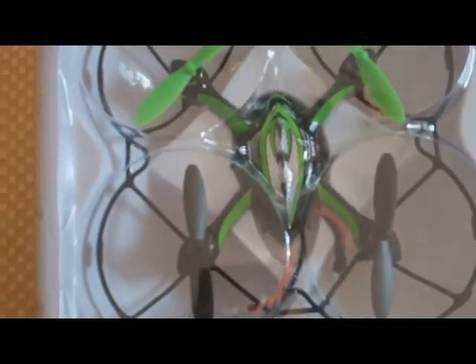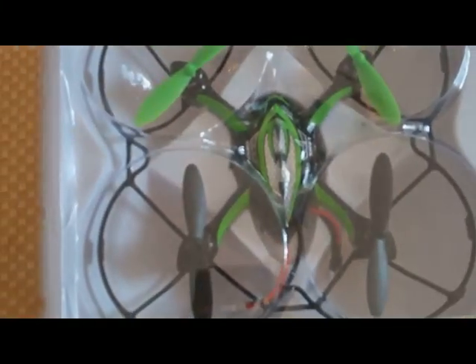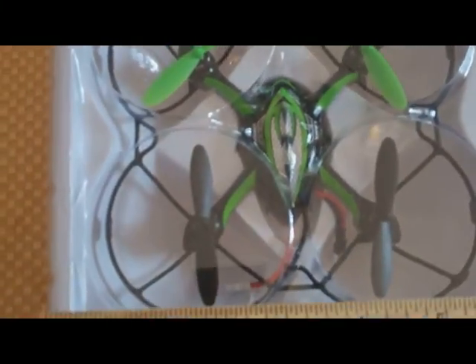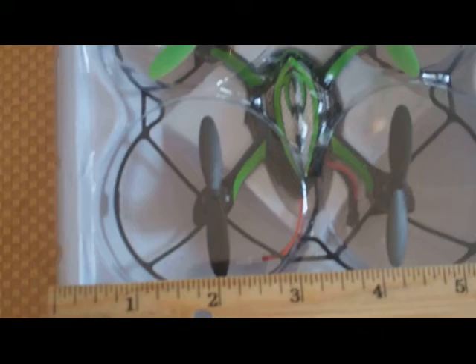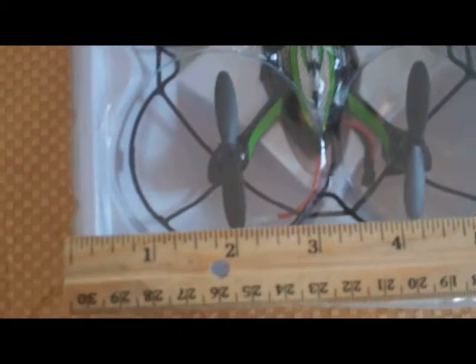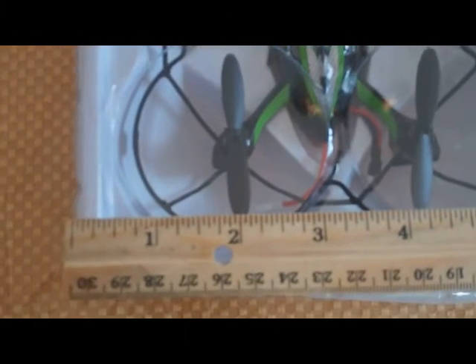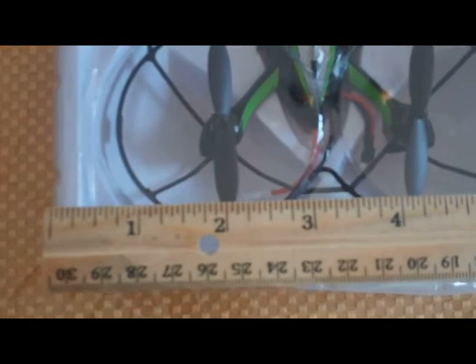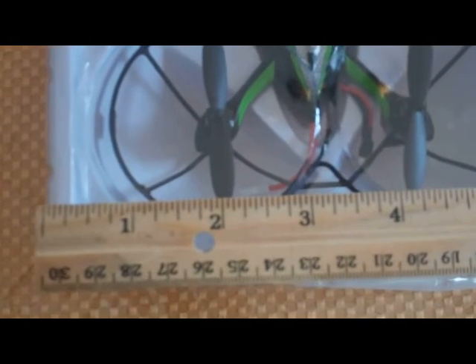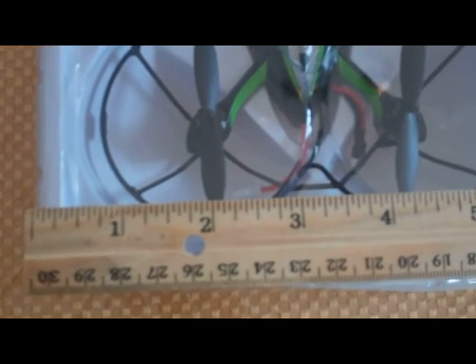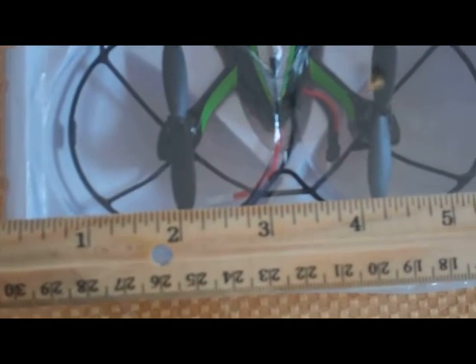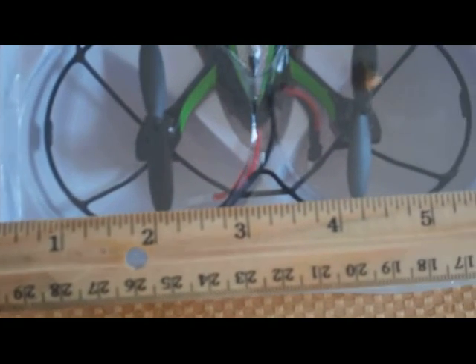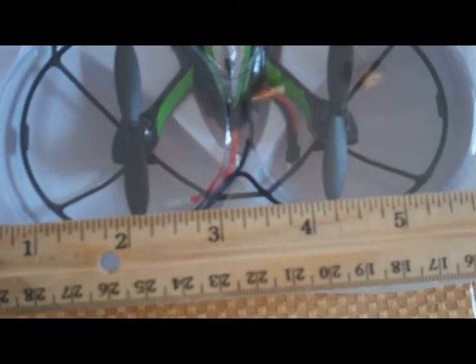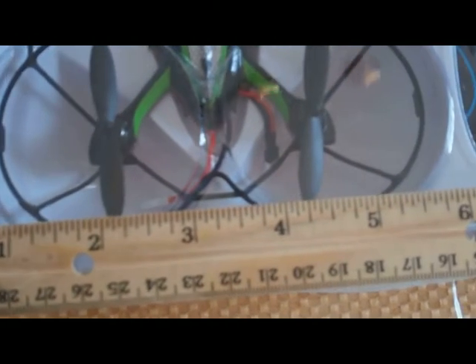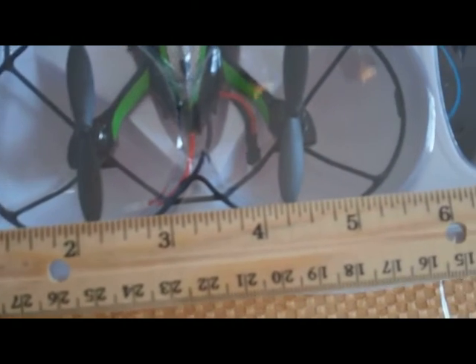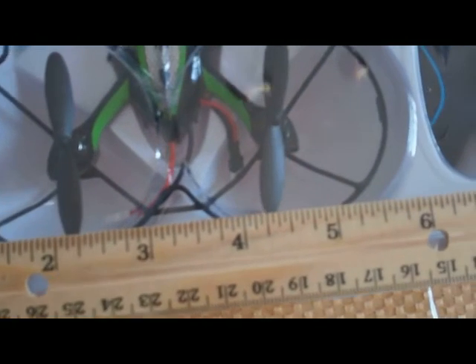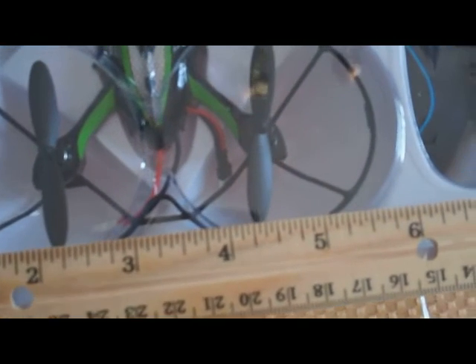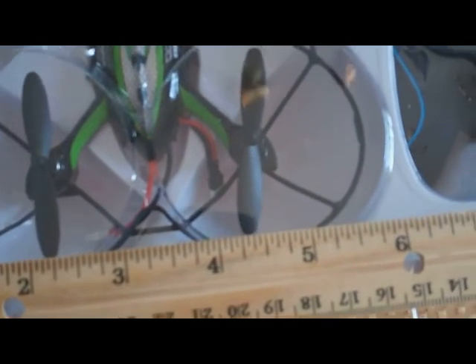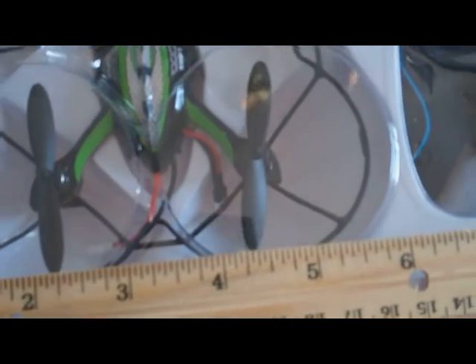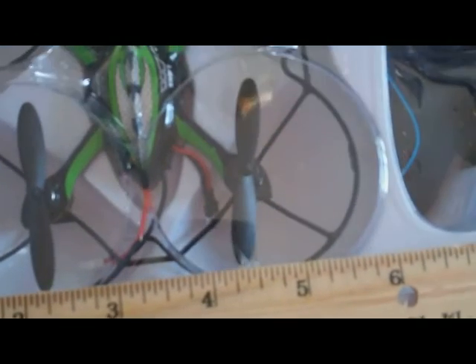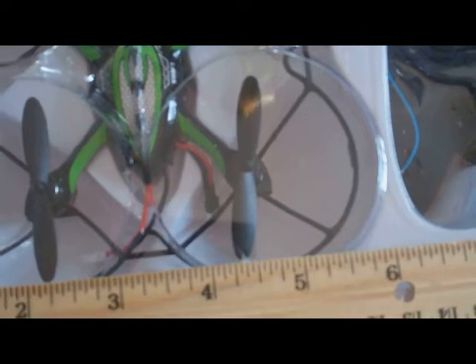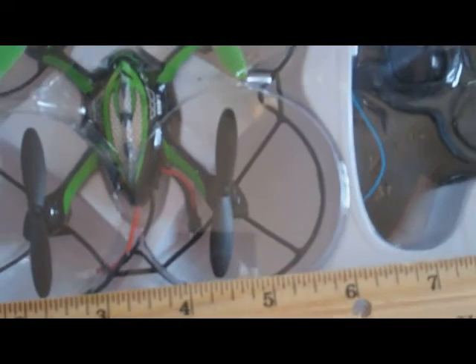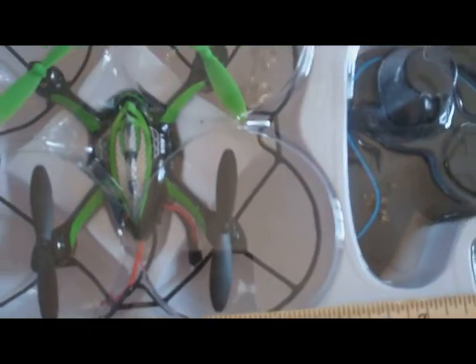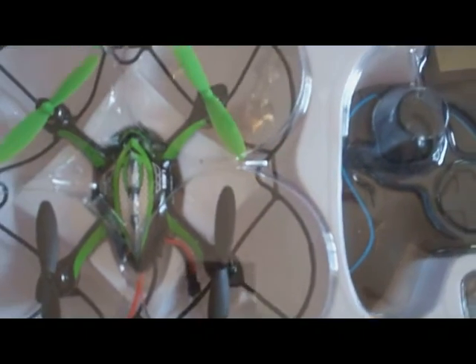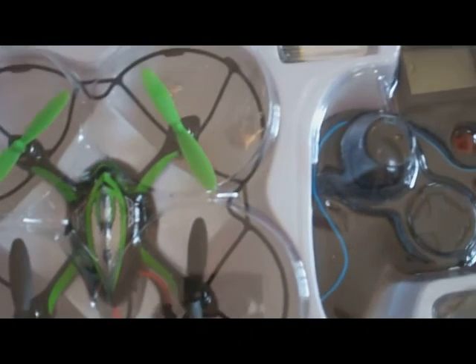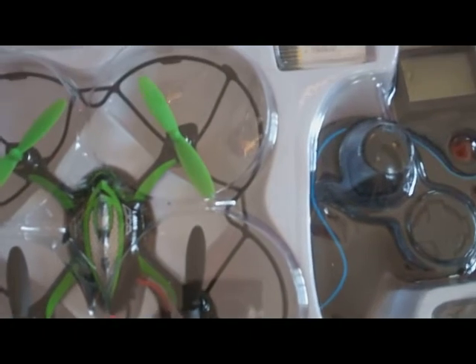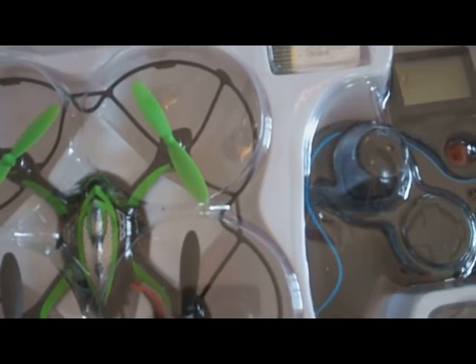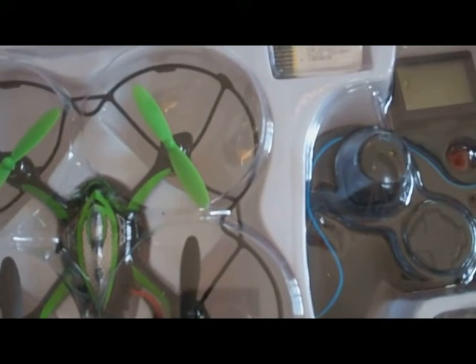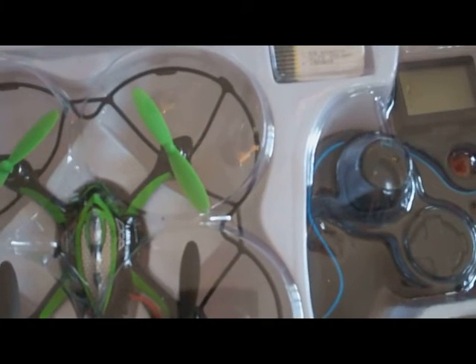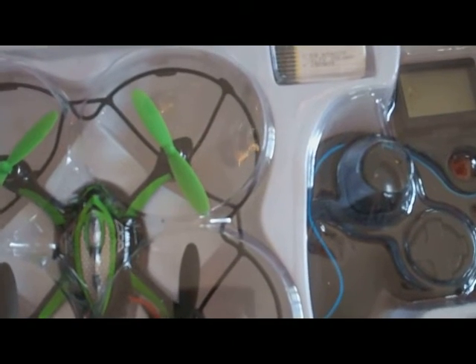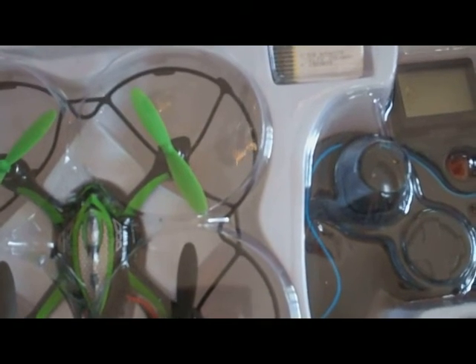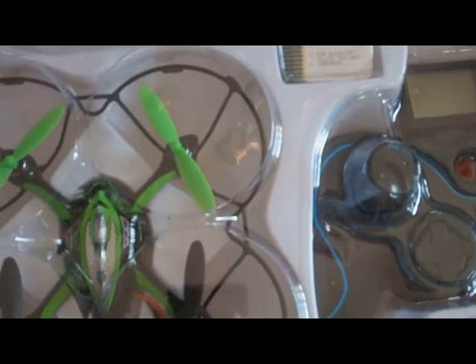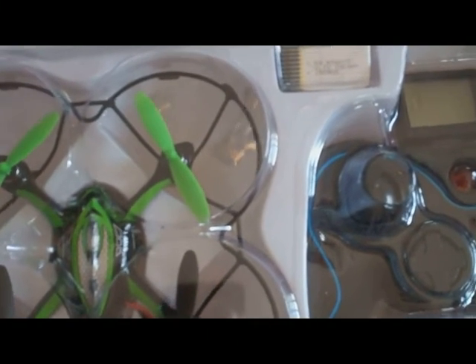Here is the camera itself. It is a mini camera — a mini copter. Just about five and a half to six inches.